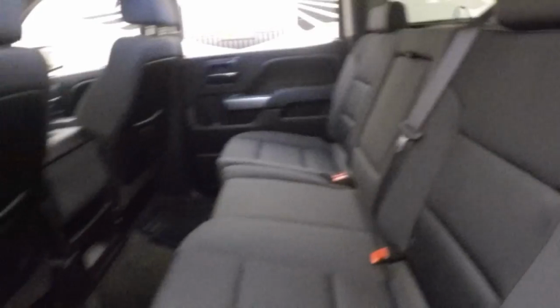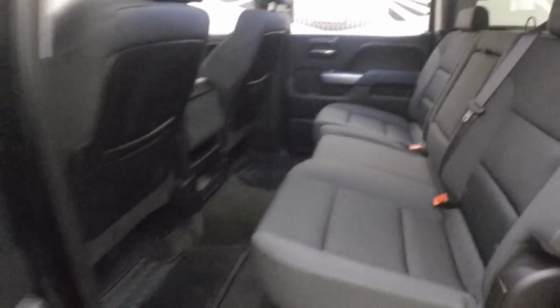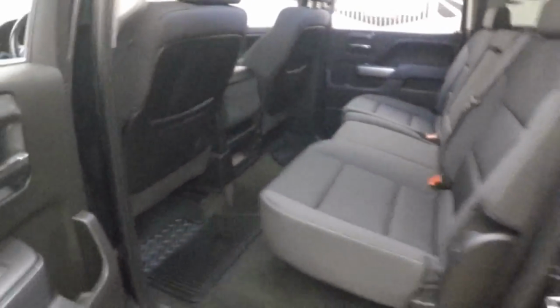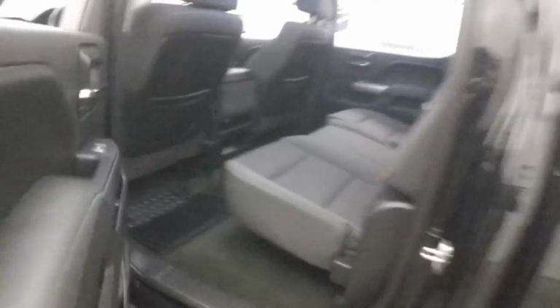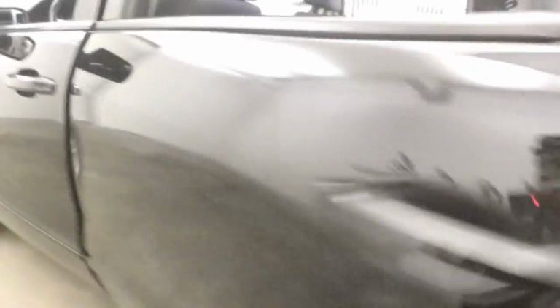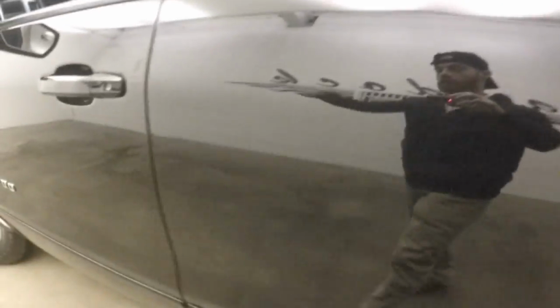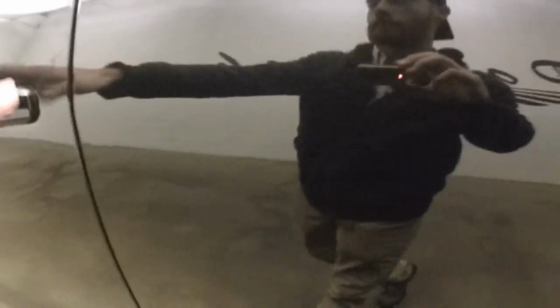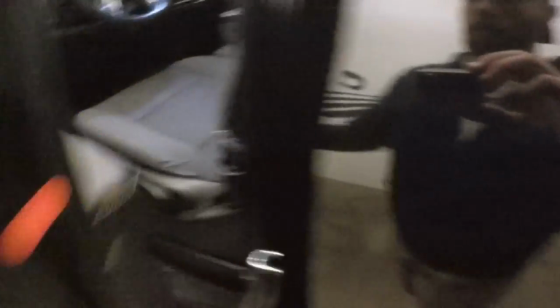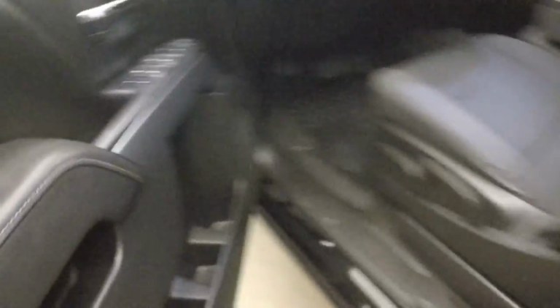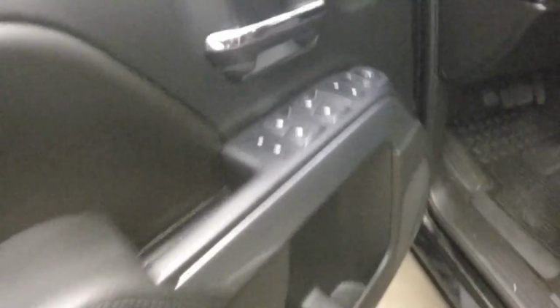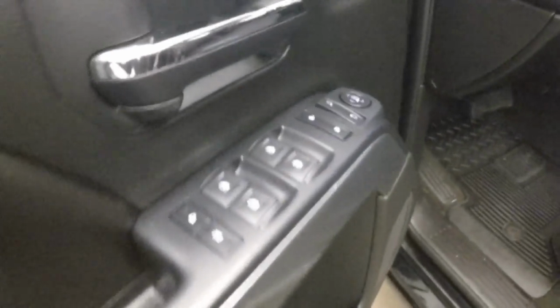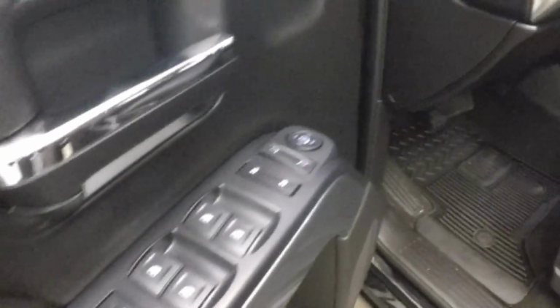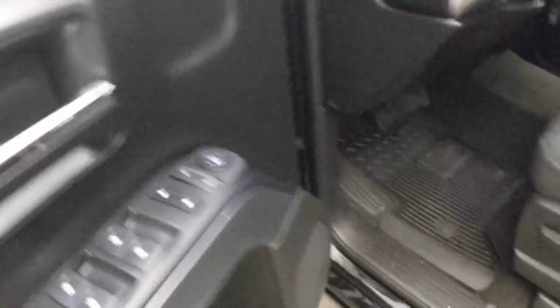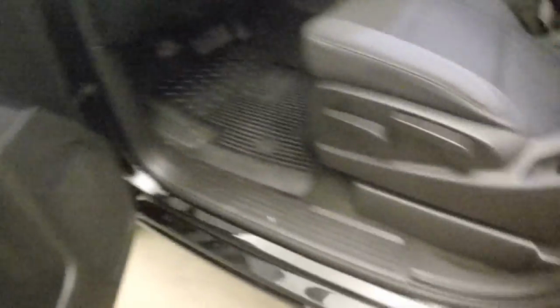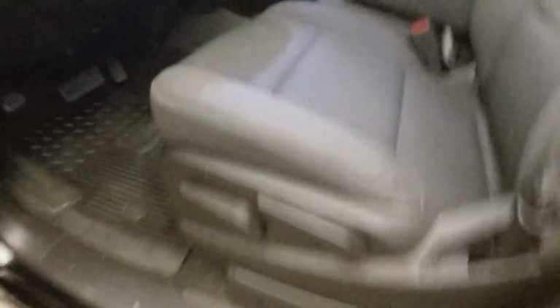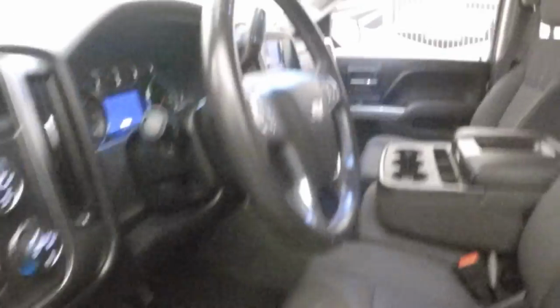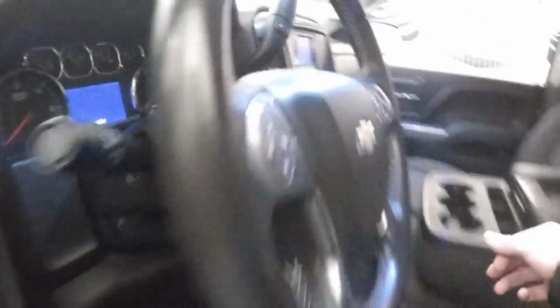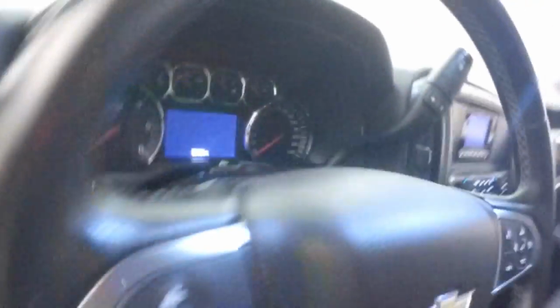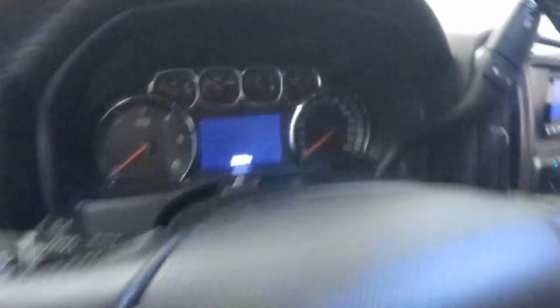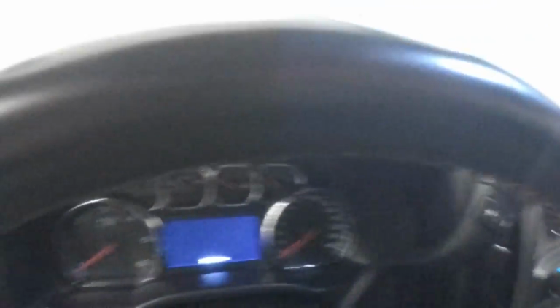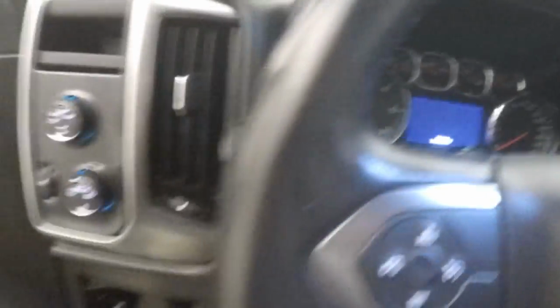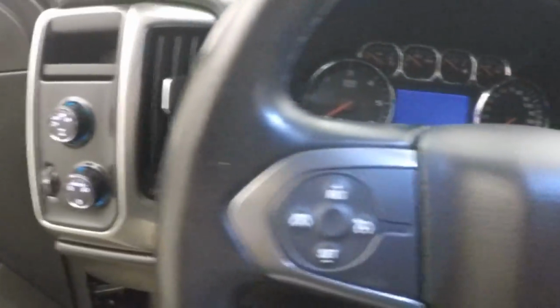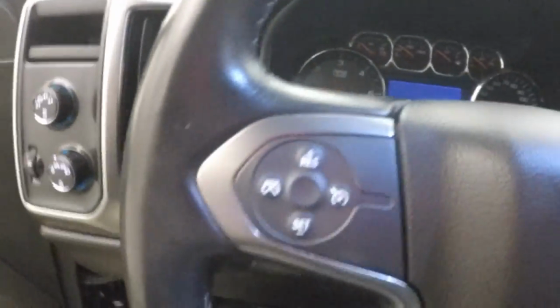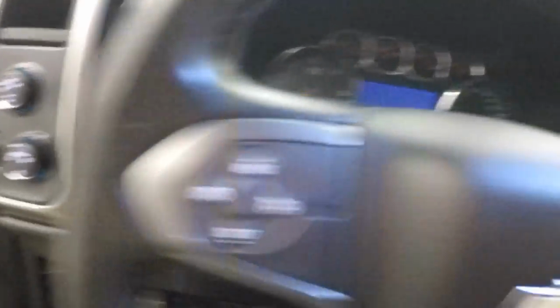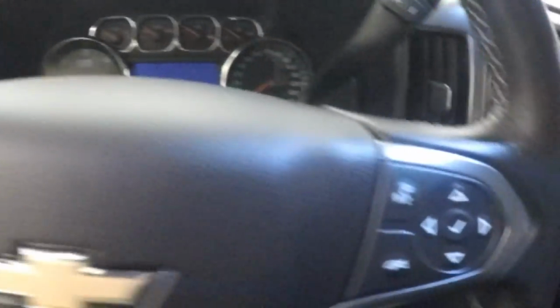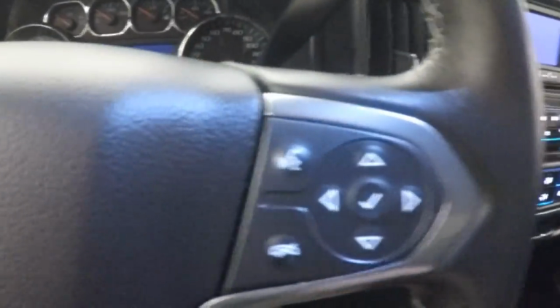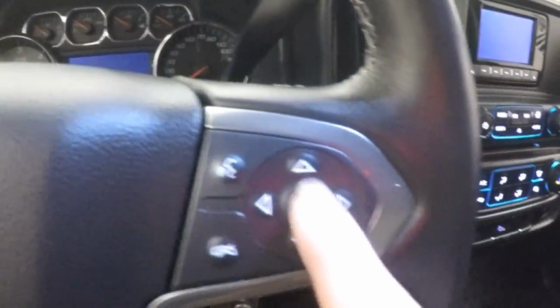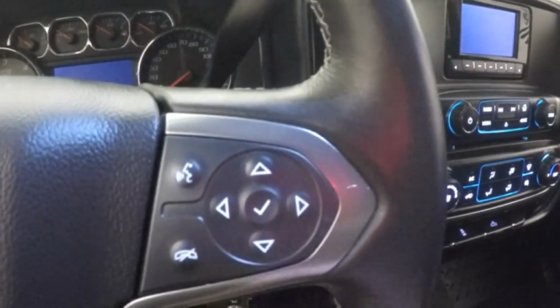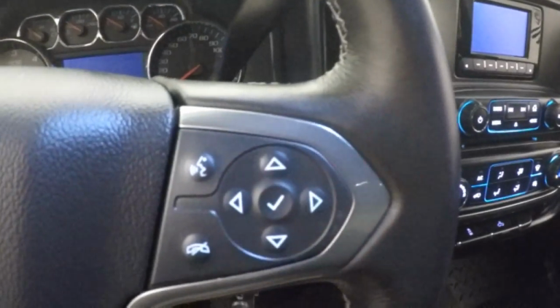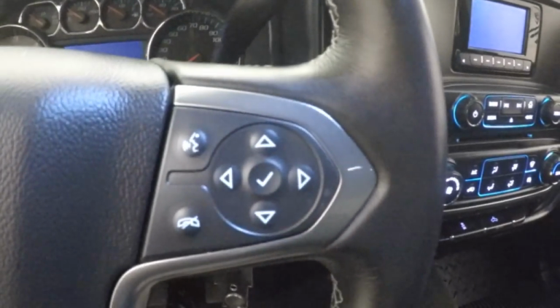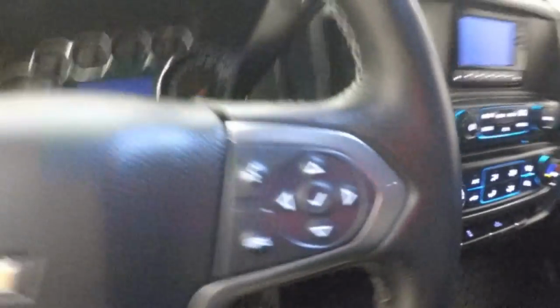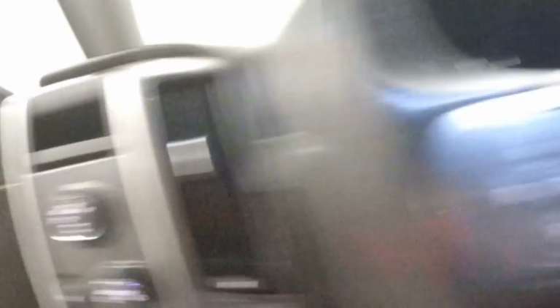The interior's in great shape. You have all your controls on the door, manual seats, and on the steering wheel you have cruise control, Bluetooth, stereo, and menu and information controls.